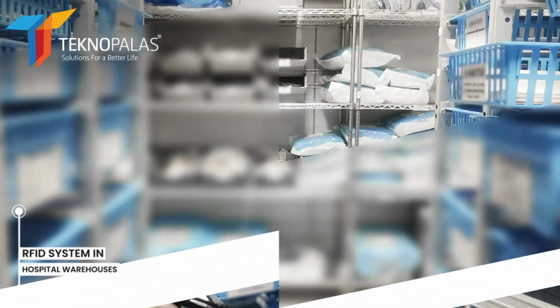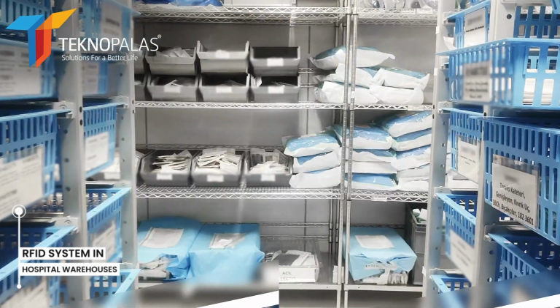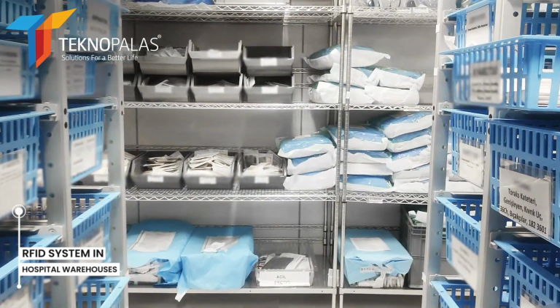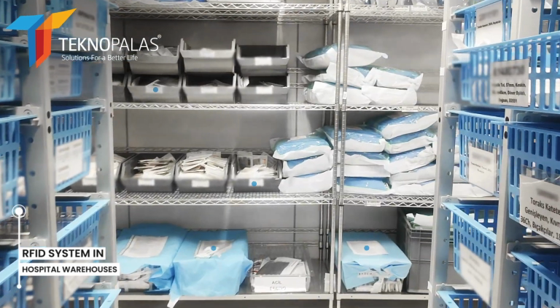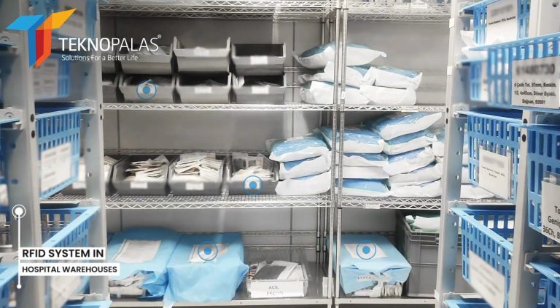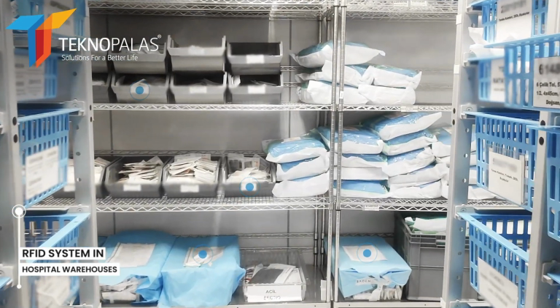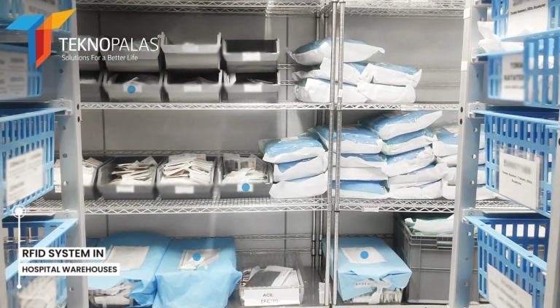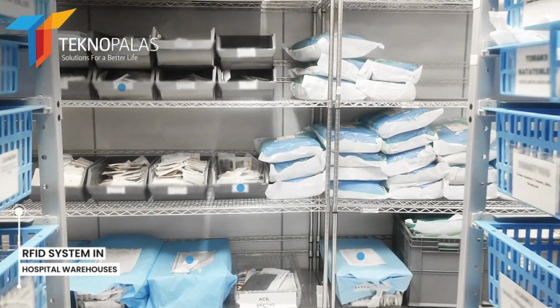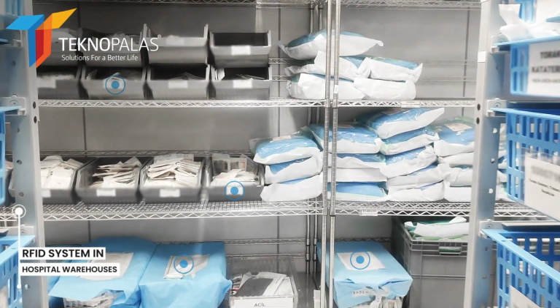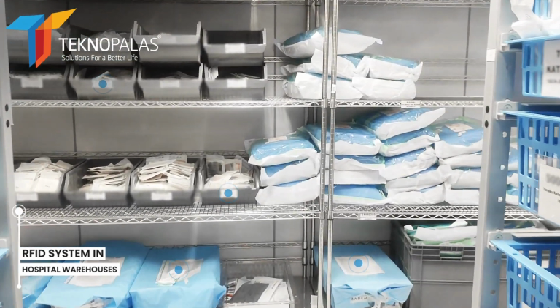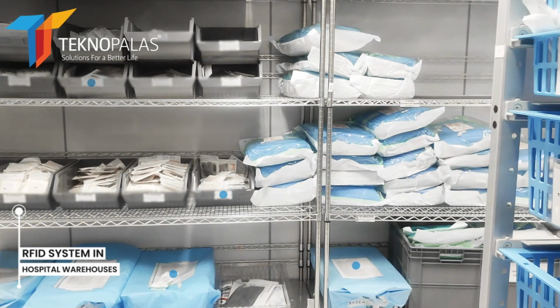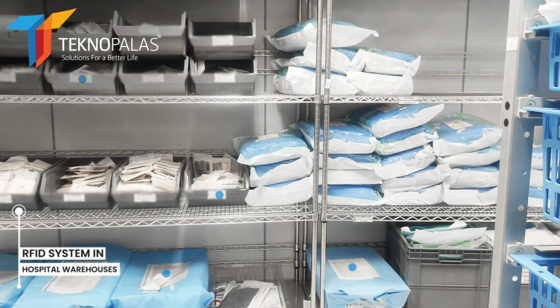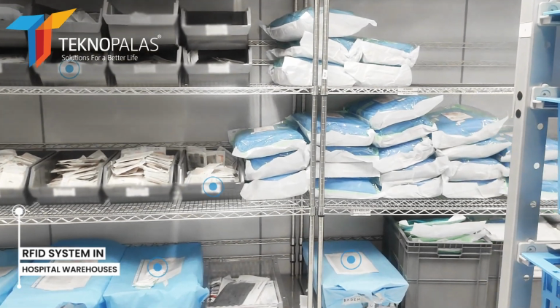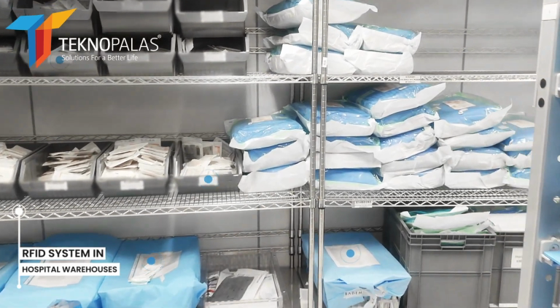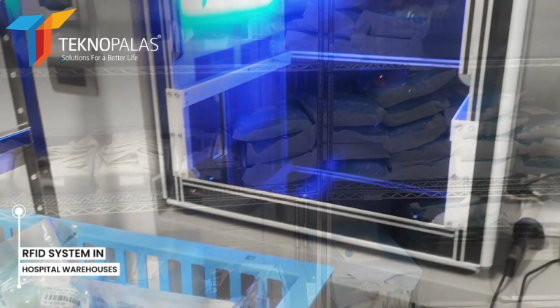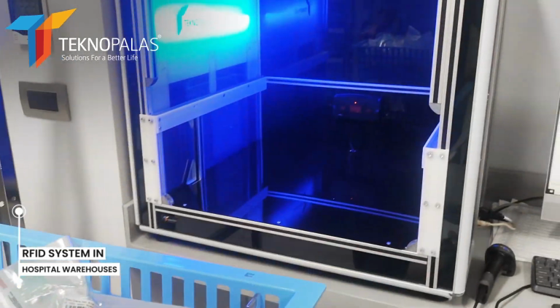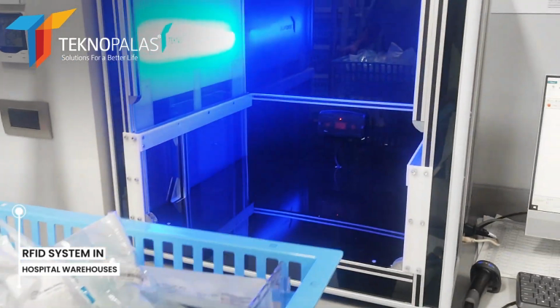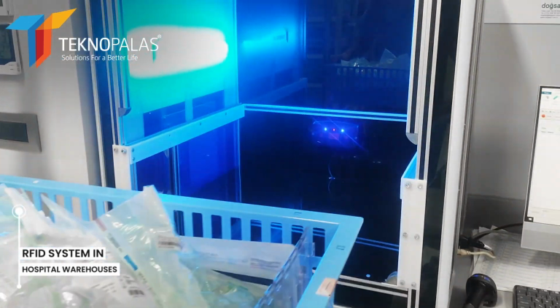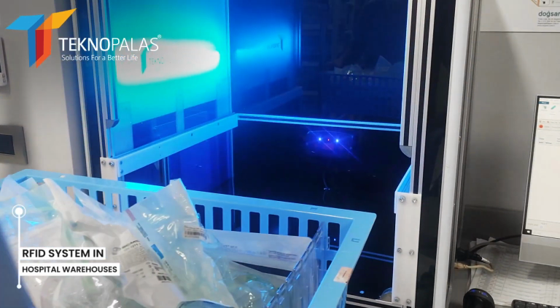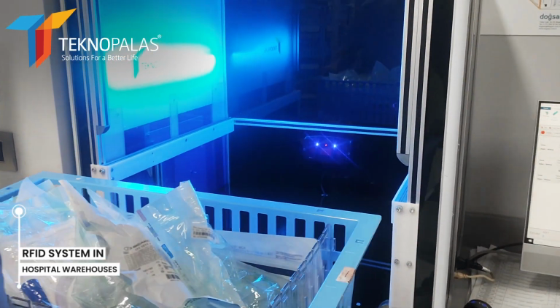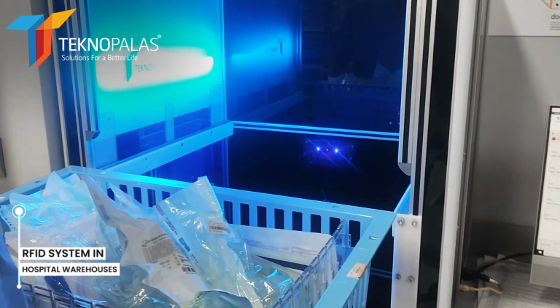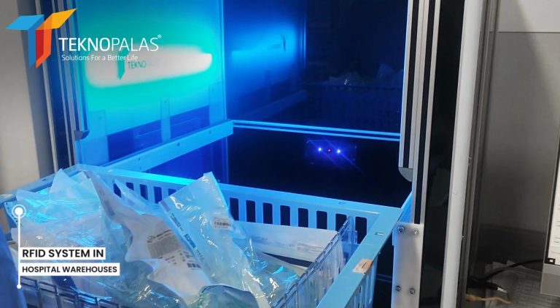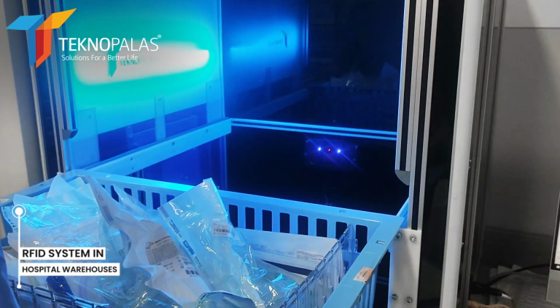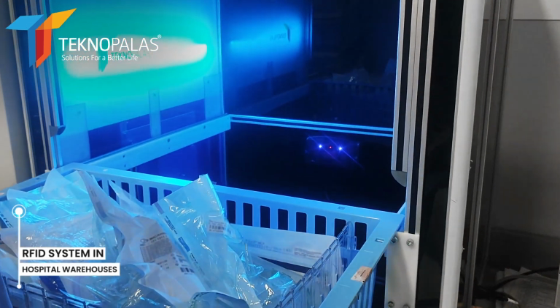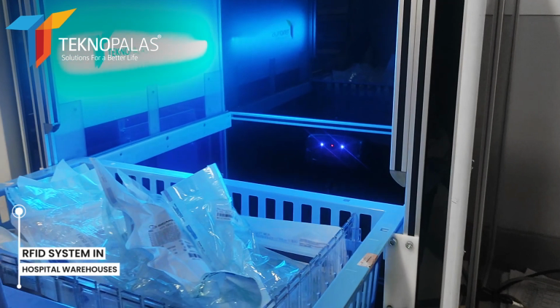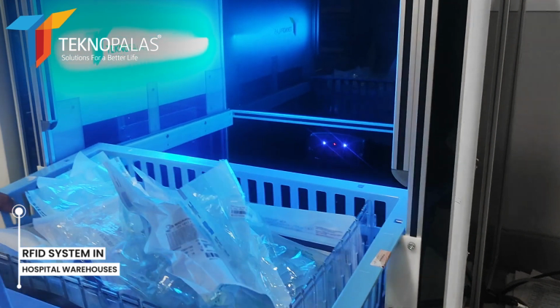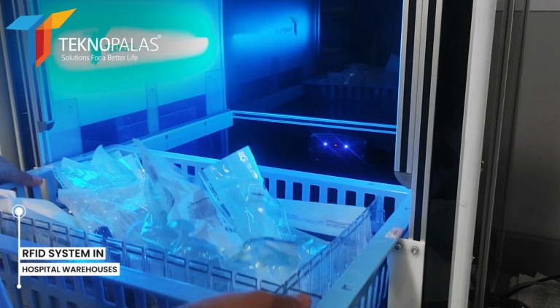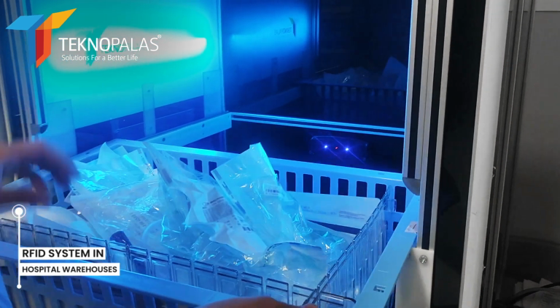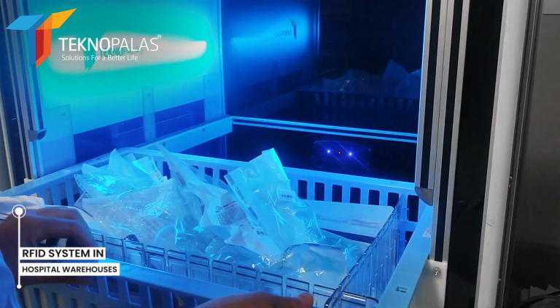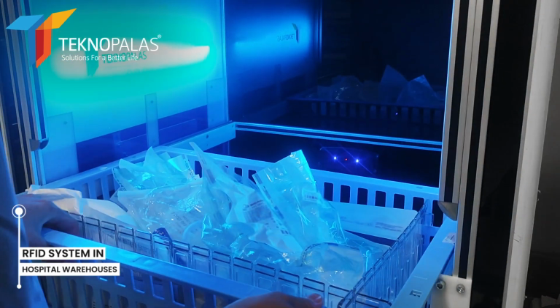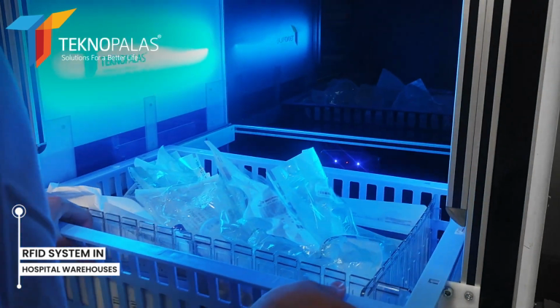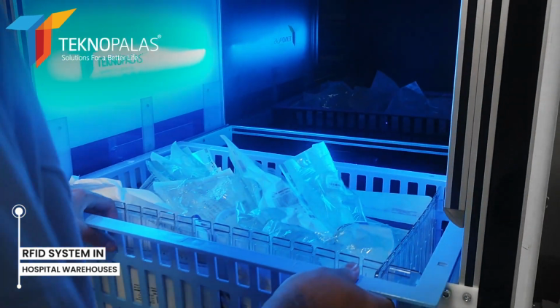In this way, hospital warehouses can be managed efficiently and effectively. Thanks to these advantages of RFID technology, health services can be delivered more efficiently.